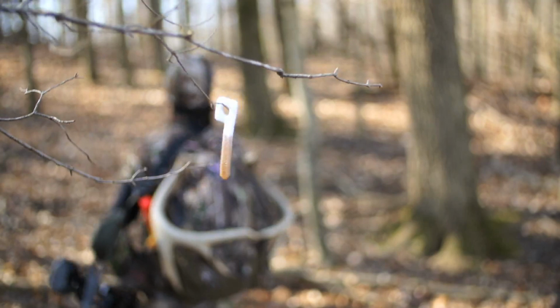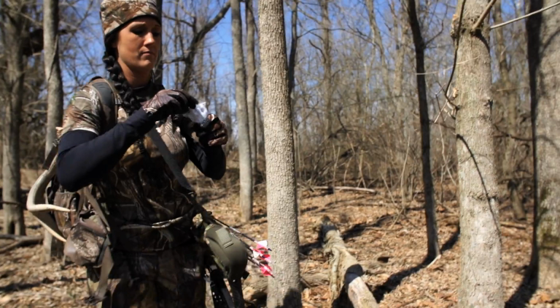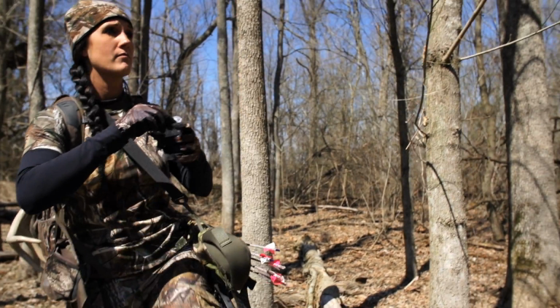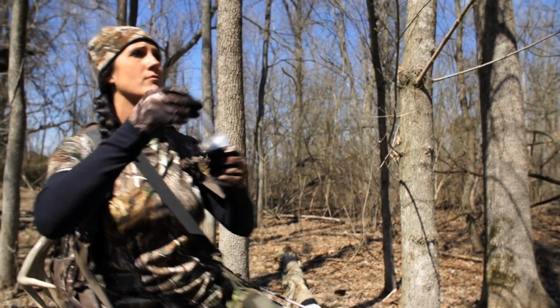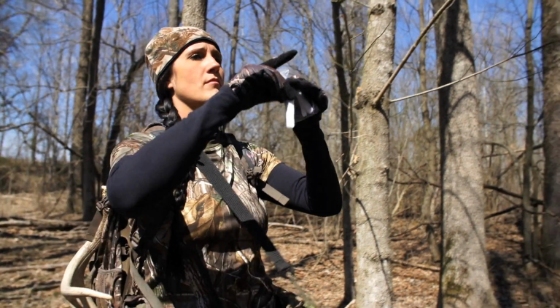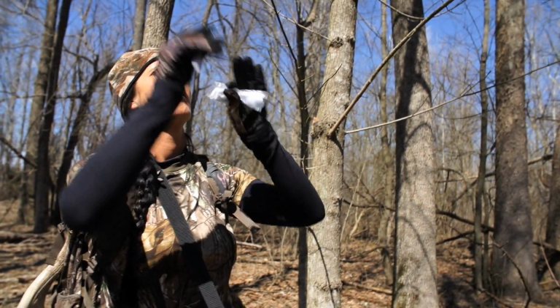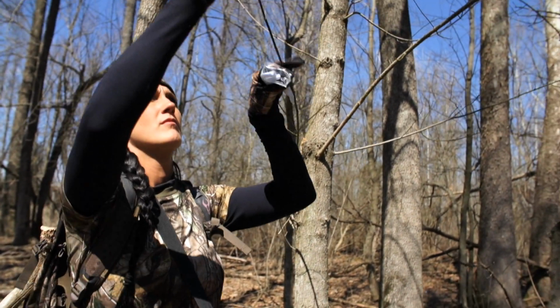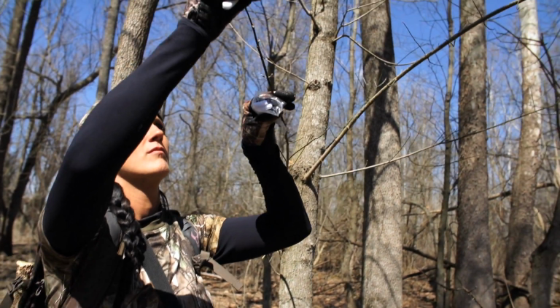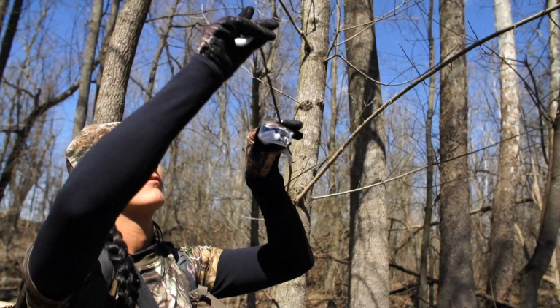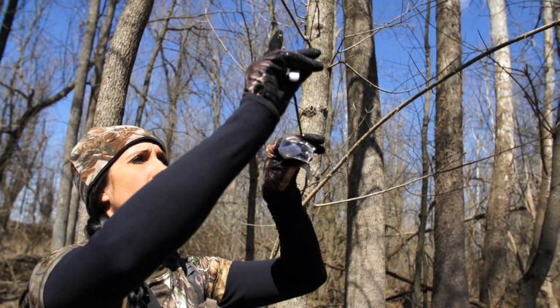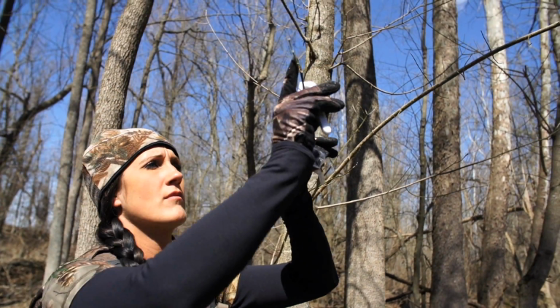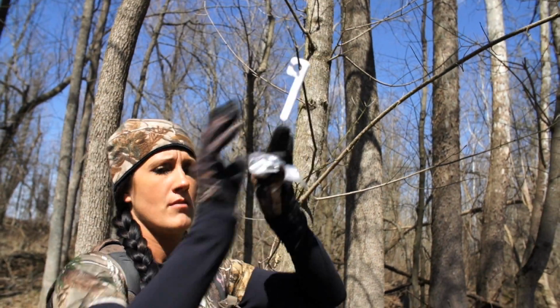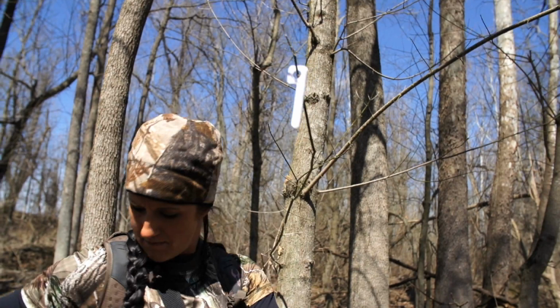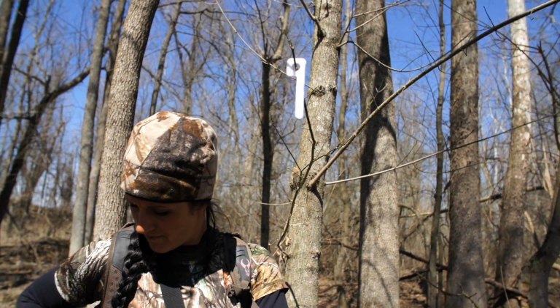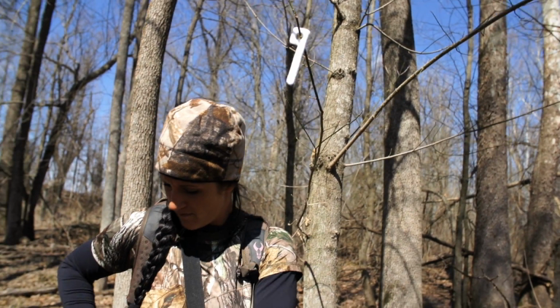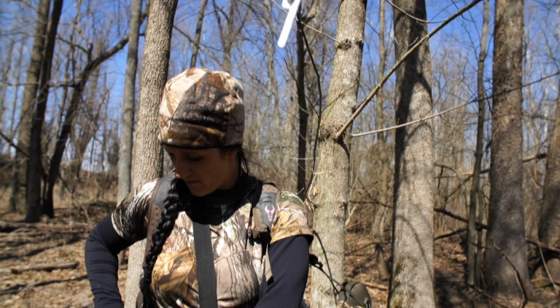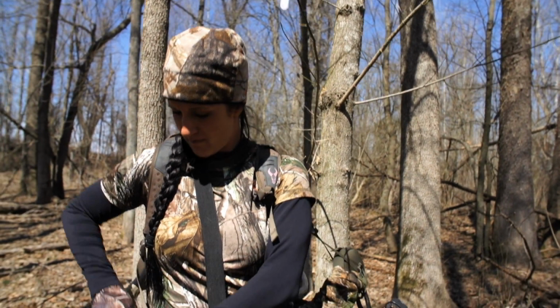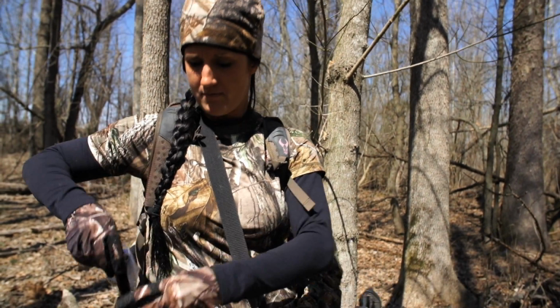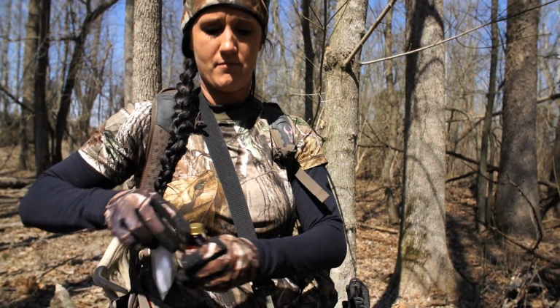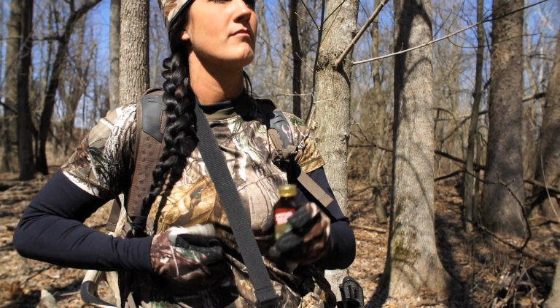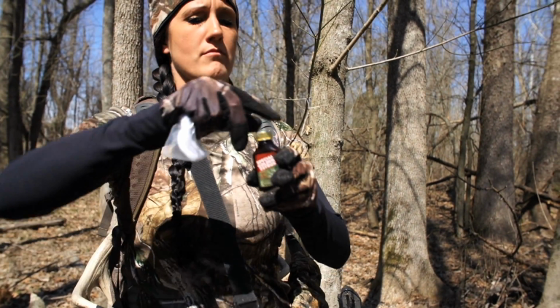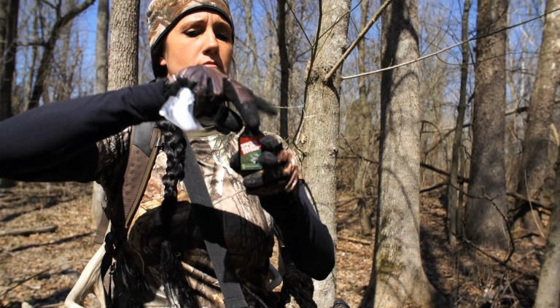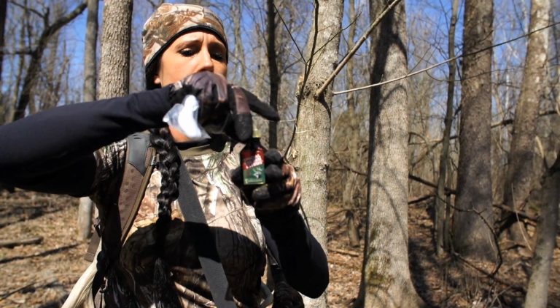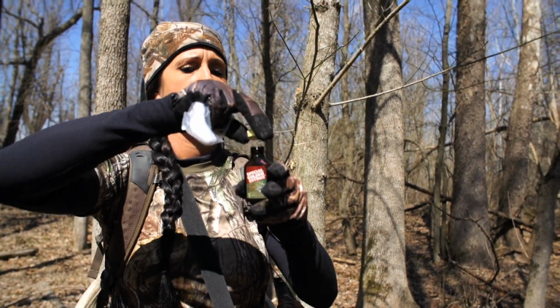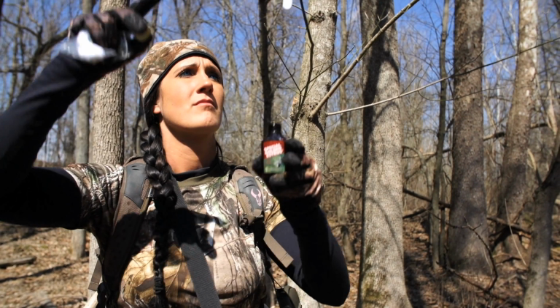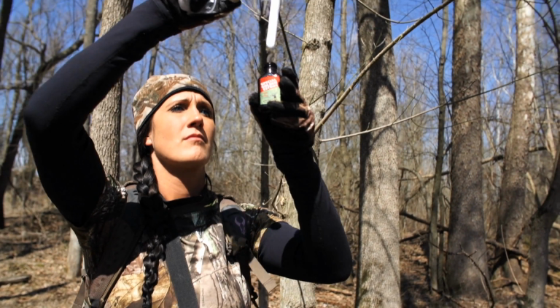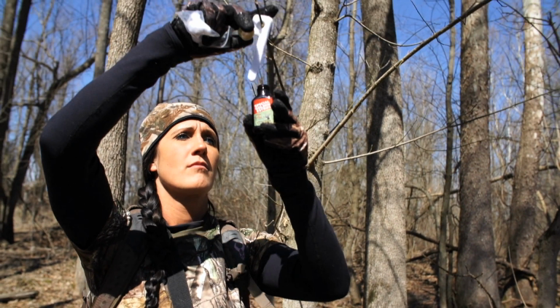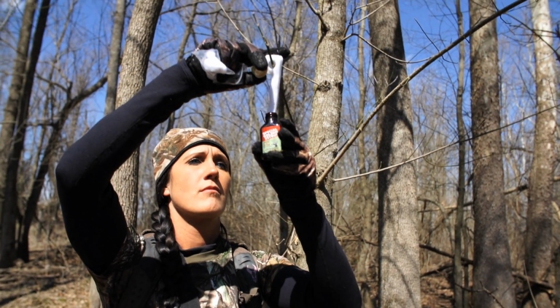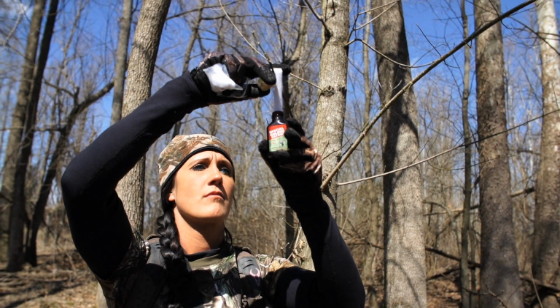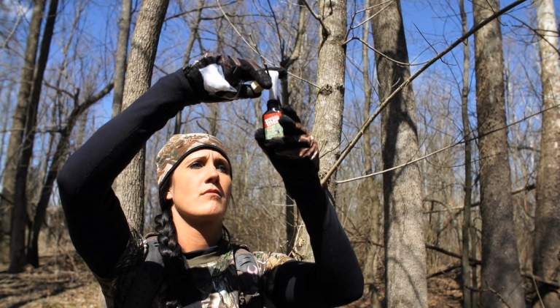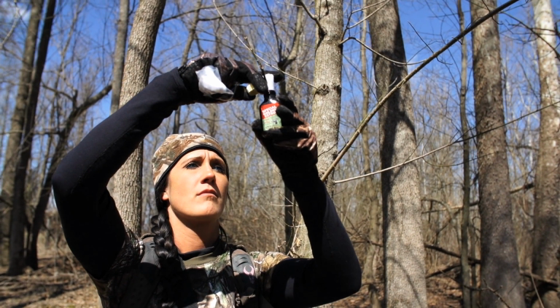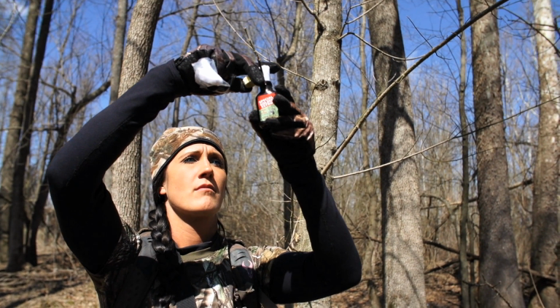I like to set it up on a key wick about six feet above the ground for maximum scent dispersal. I put these around the perimeter of my hunting location and at my maximum shooting range, so that way you can bring those big boys in close.